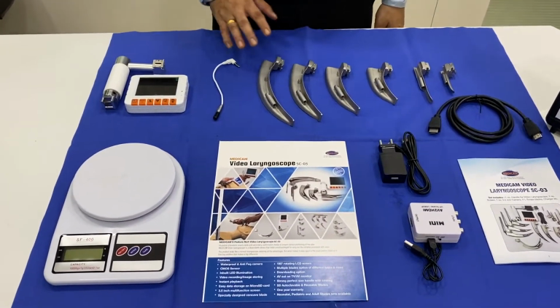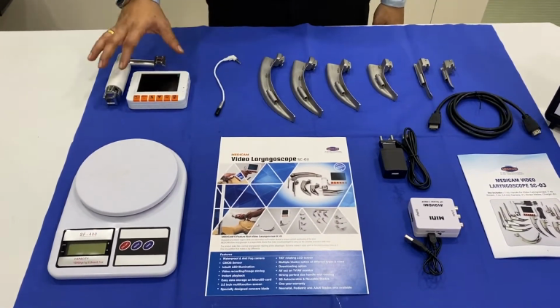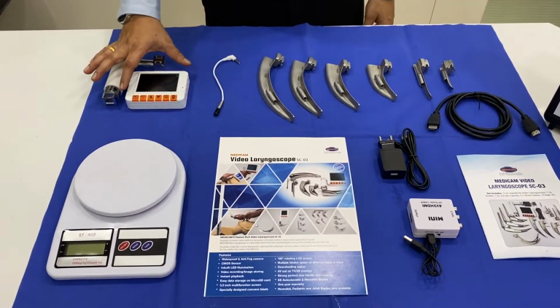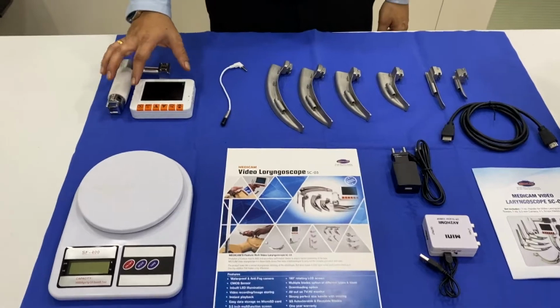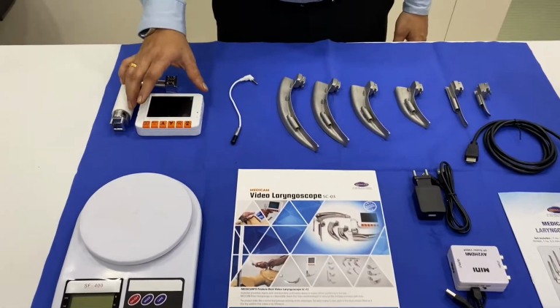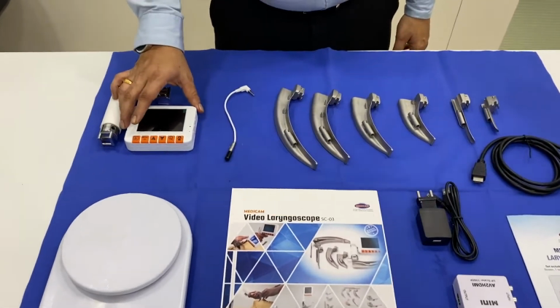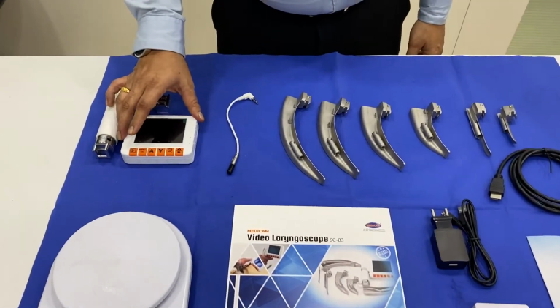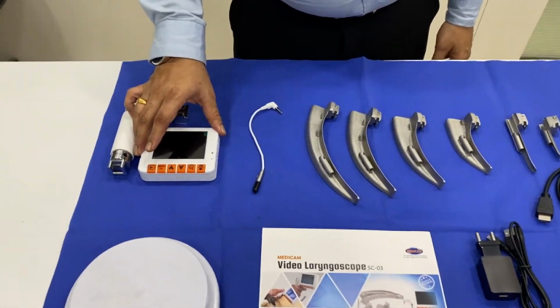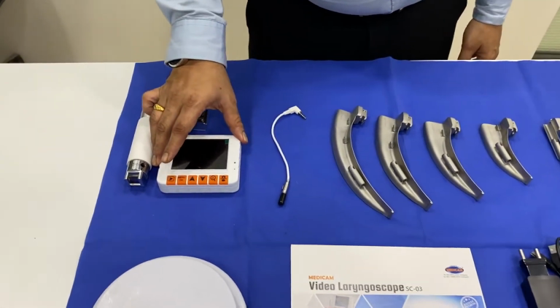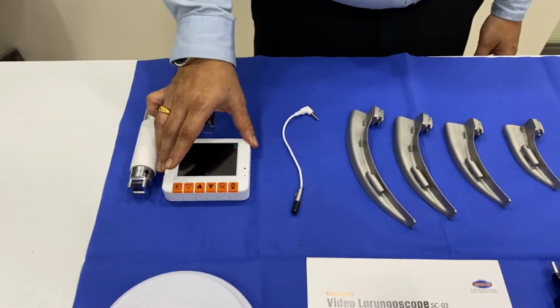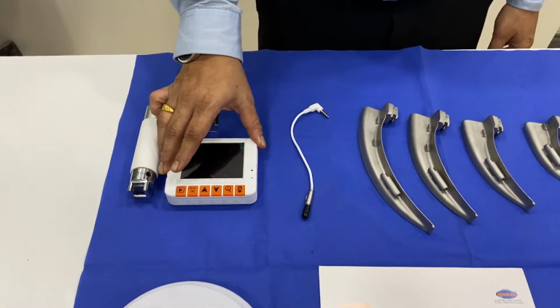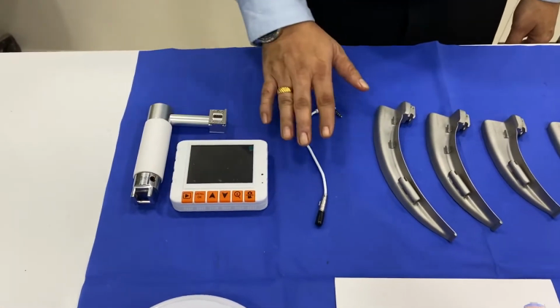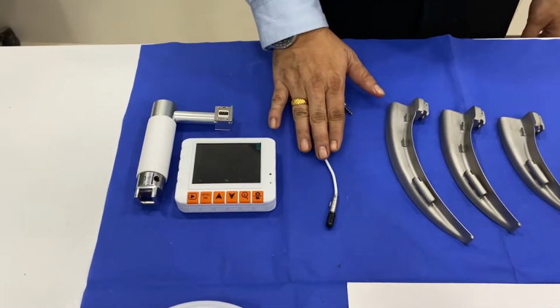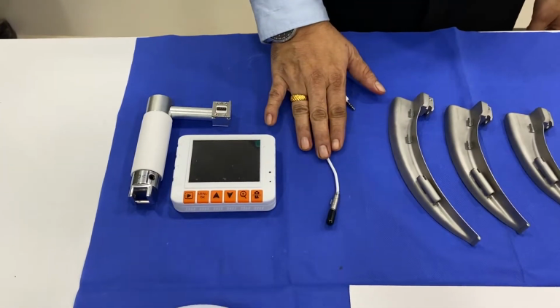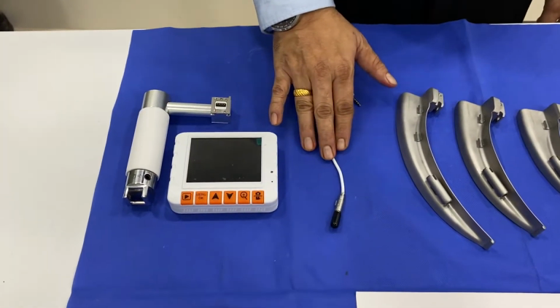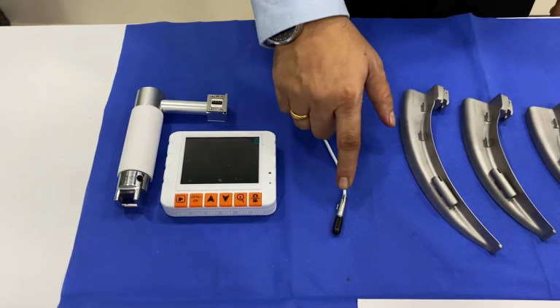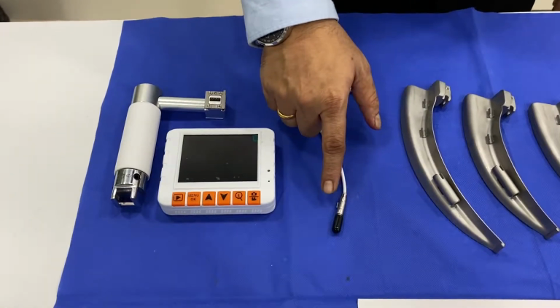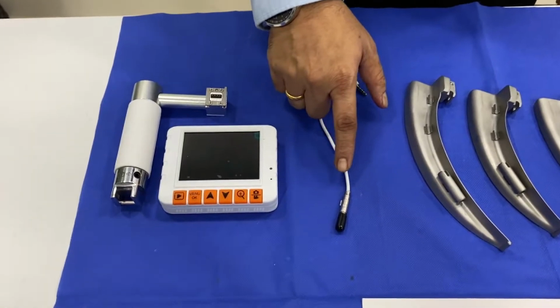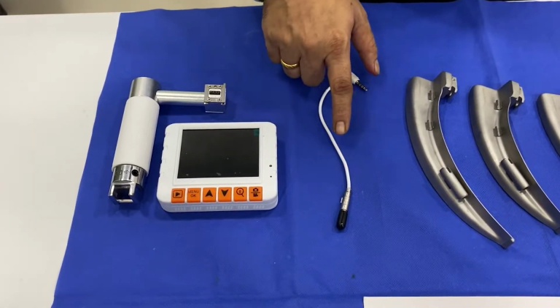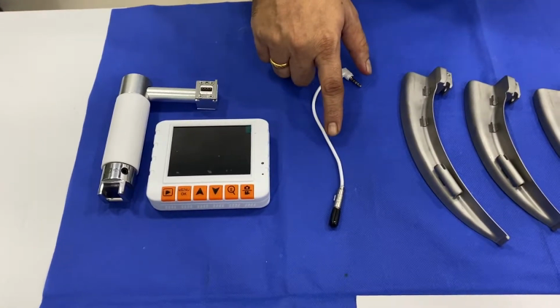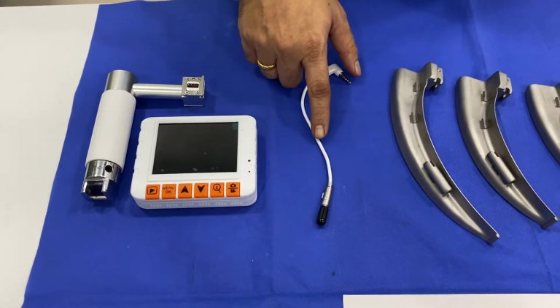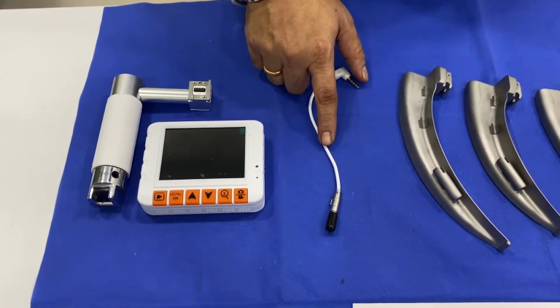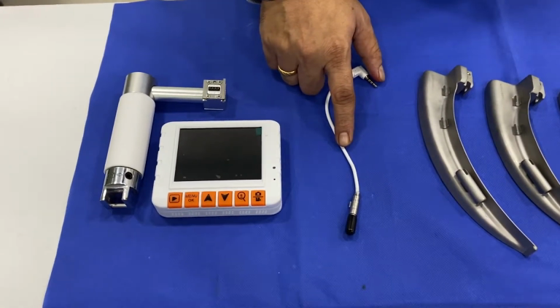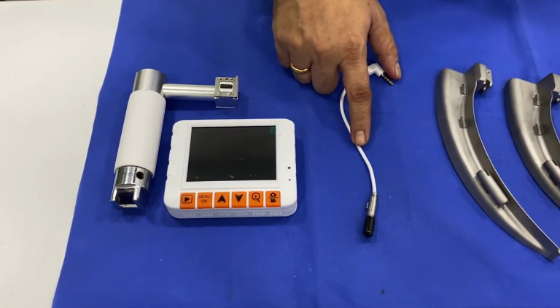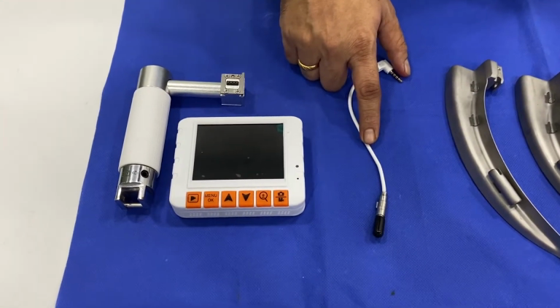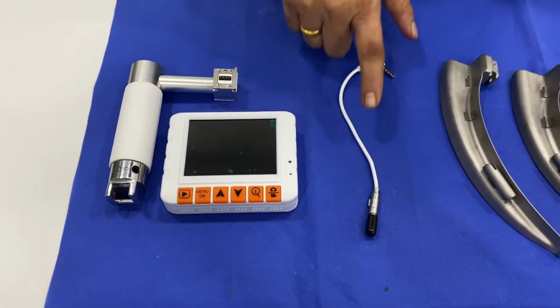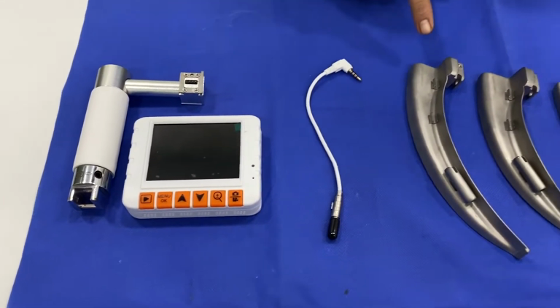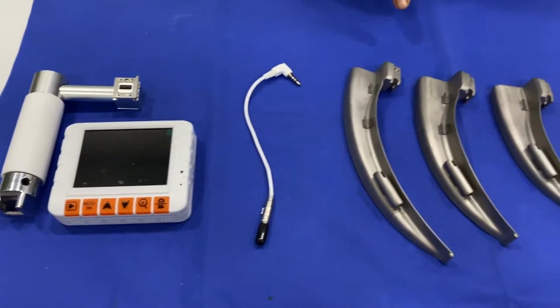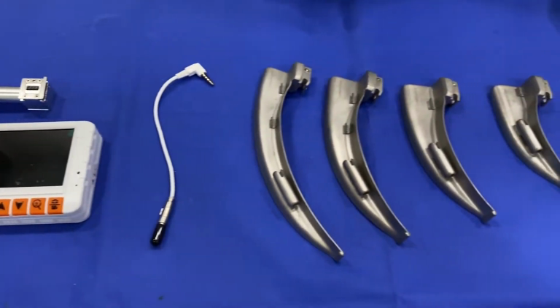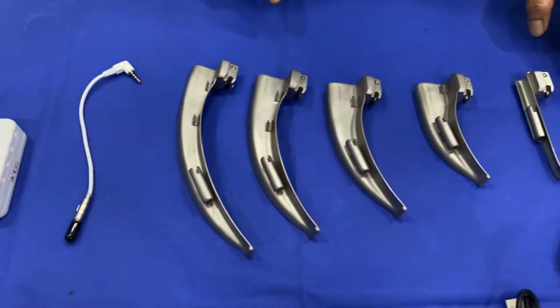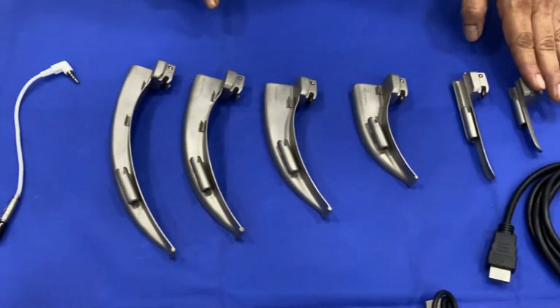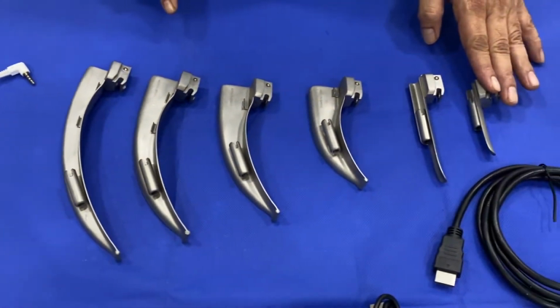As you can see, this is the screen — a TFT 3.5 inches. This is the camera with the protection cap. It is a 2 megapixel CMOS sensor camera.